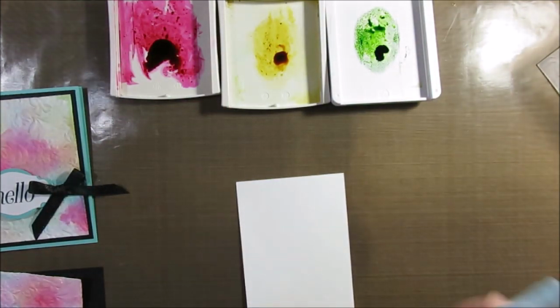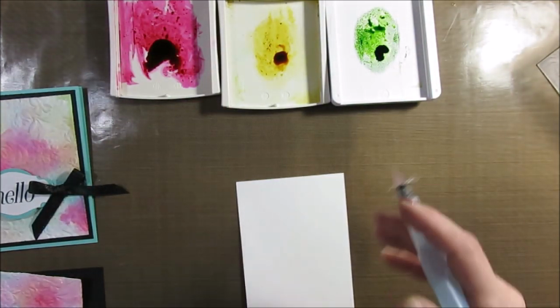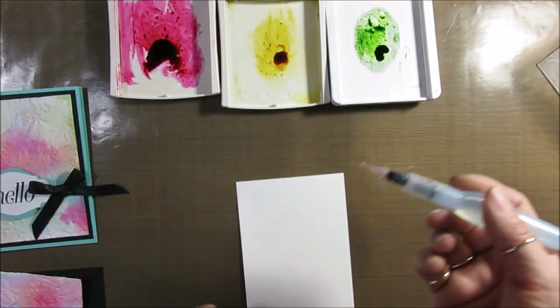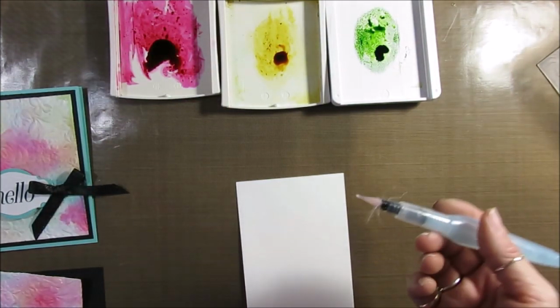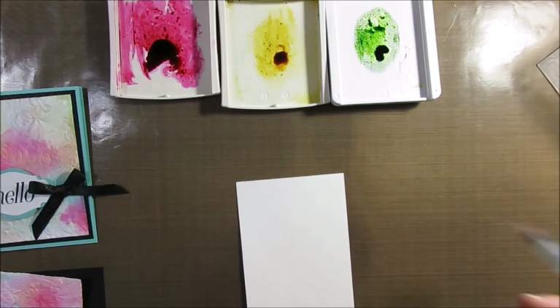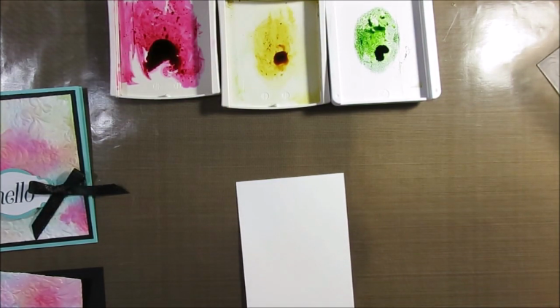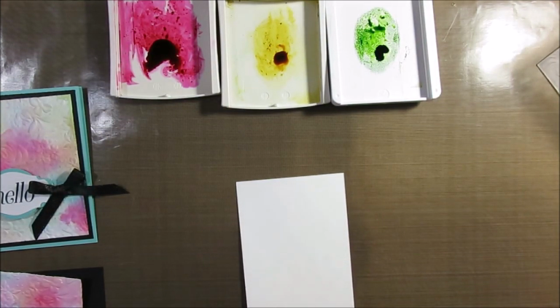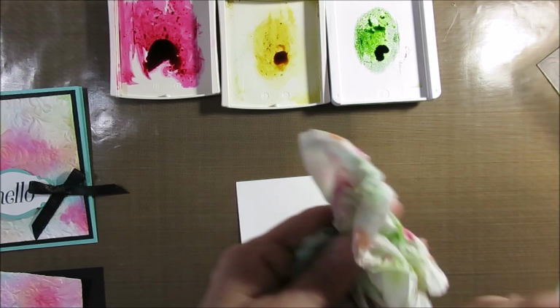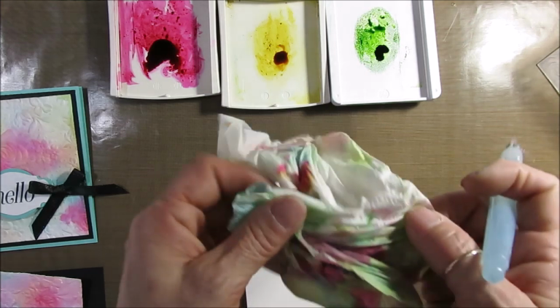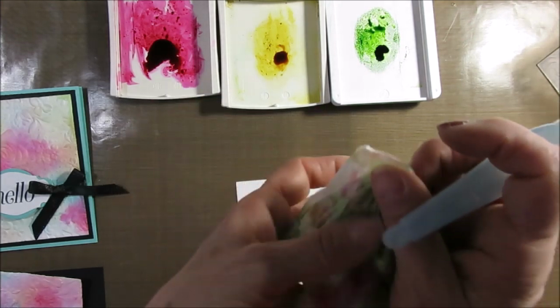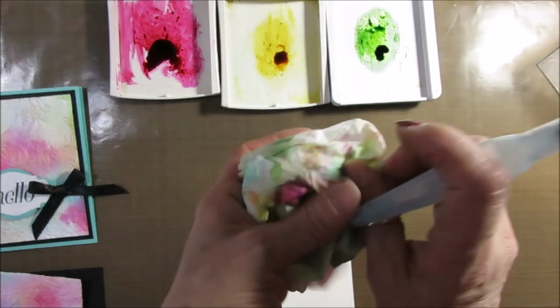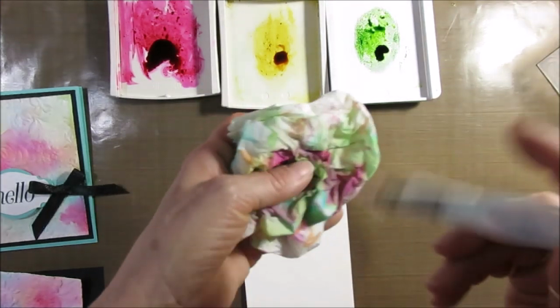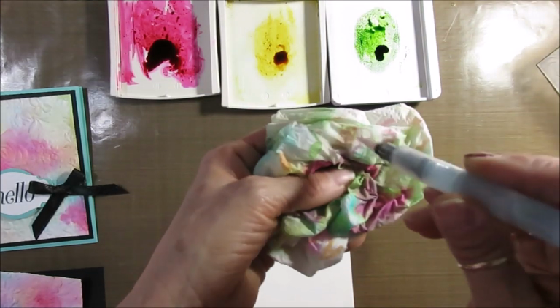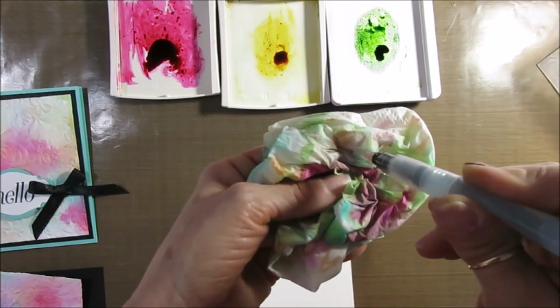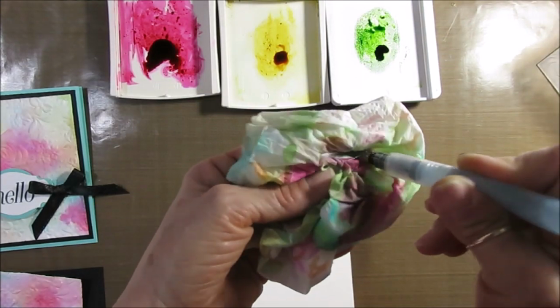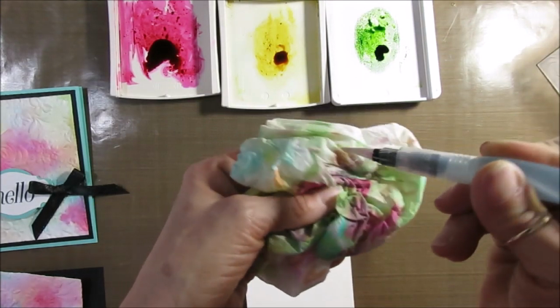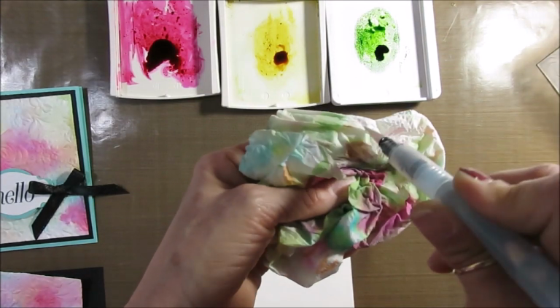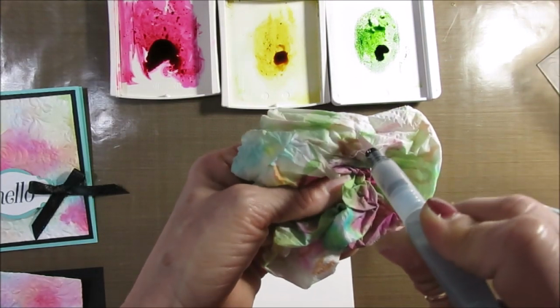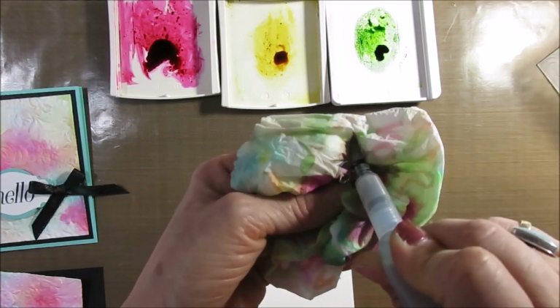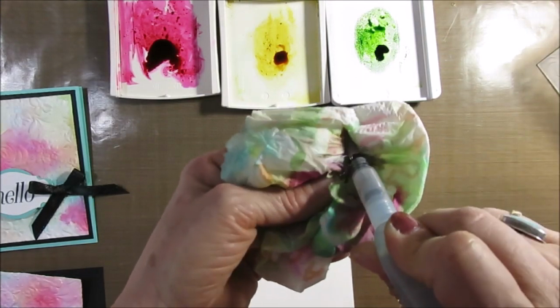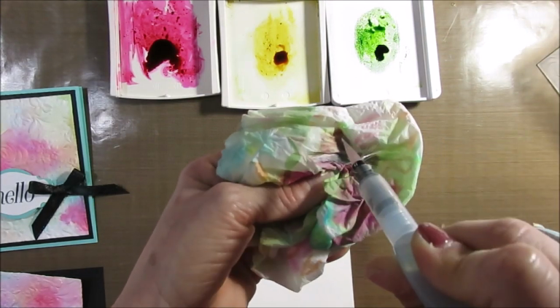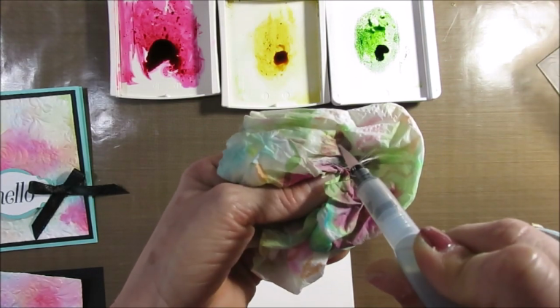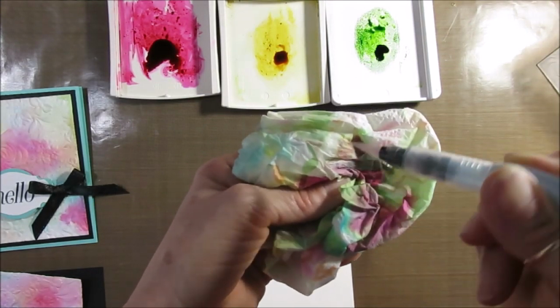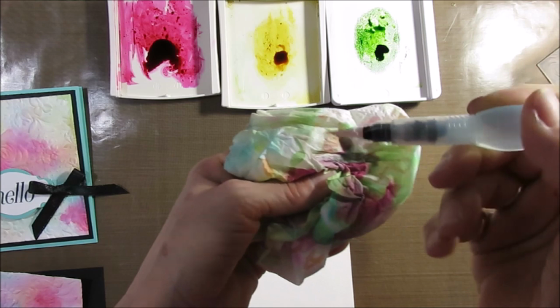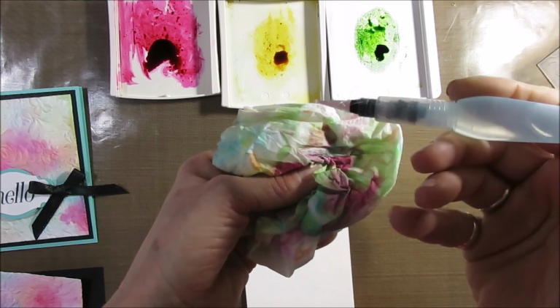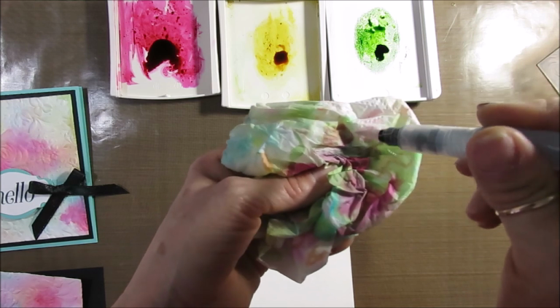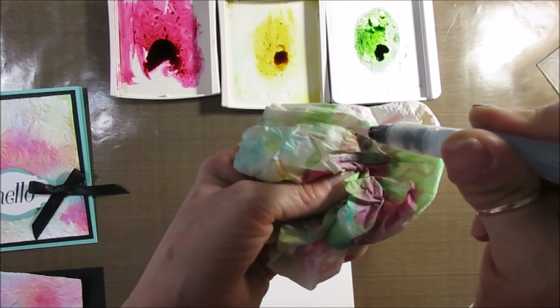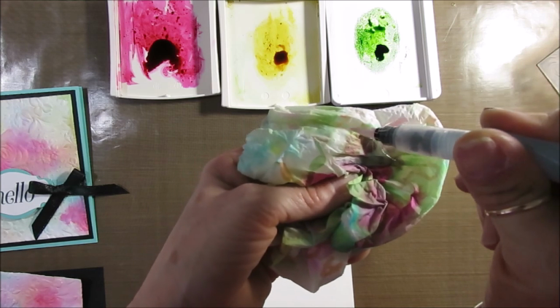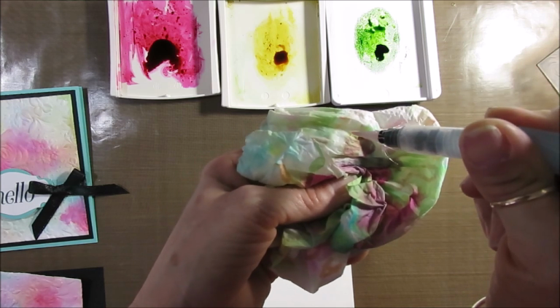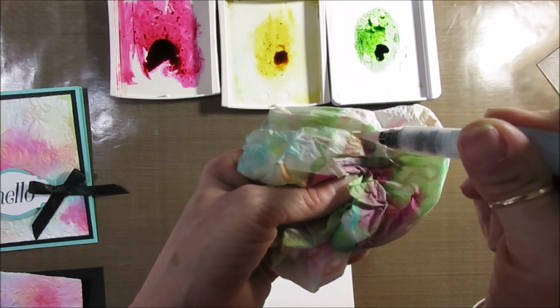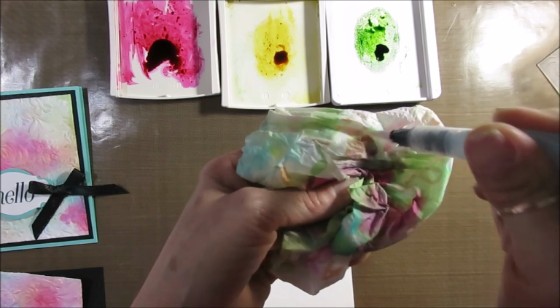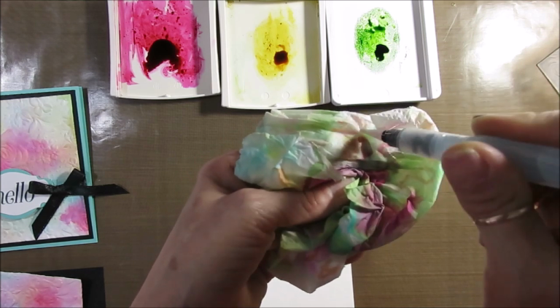Get your aqua painter ready and make sure it's very wet.